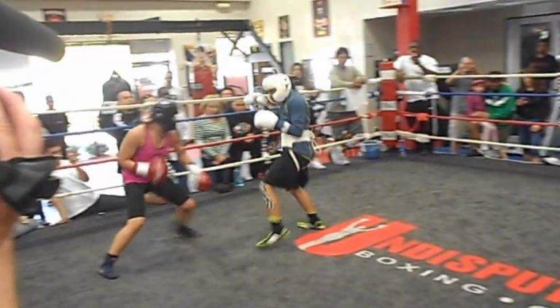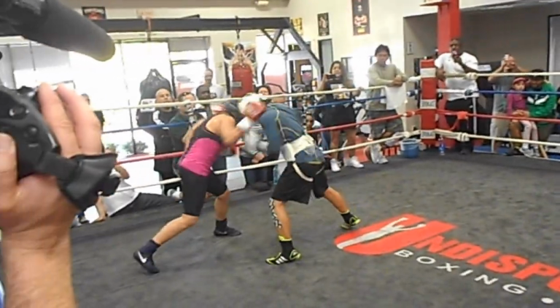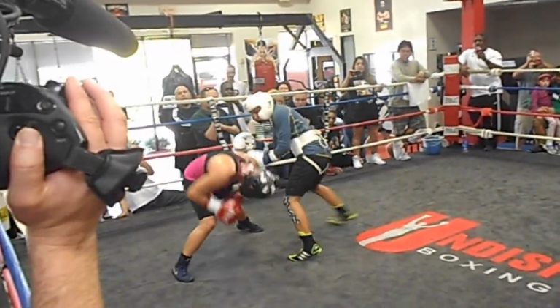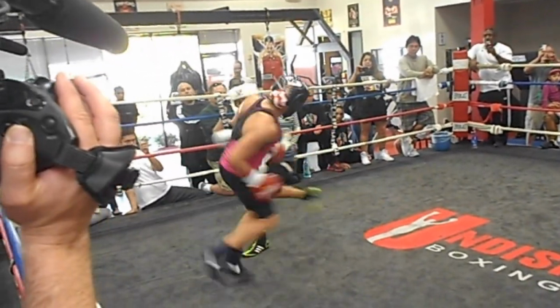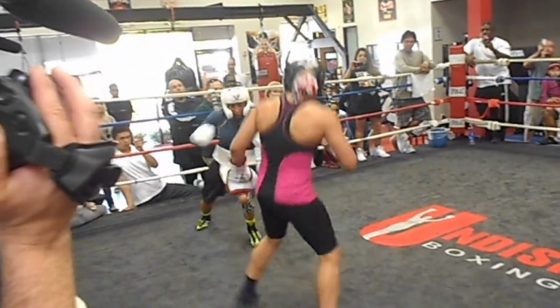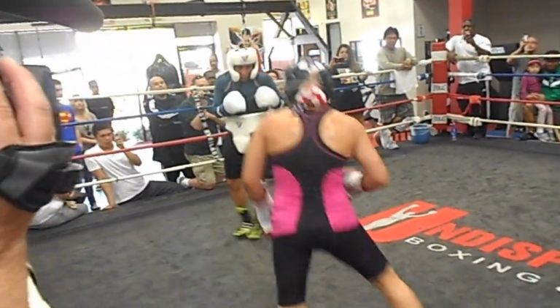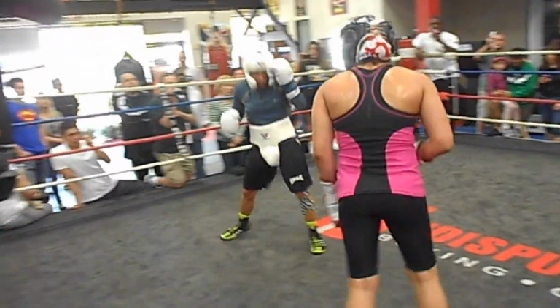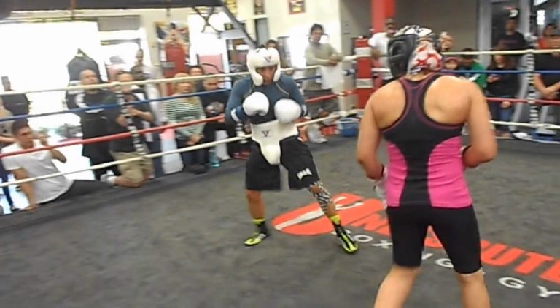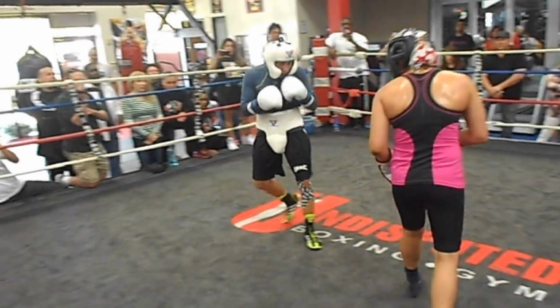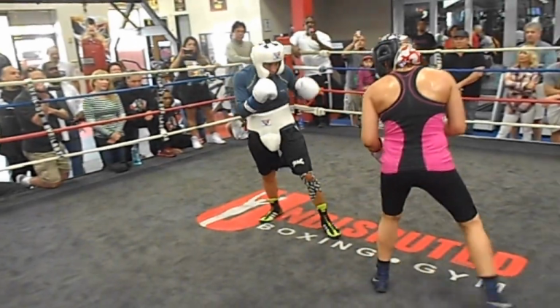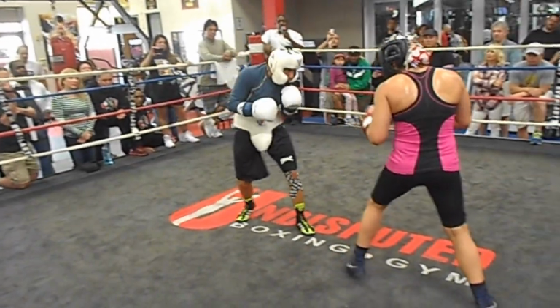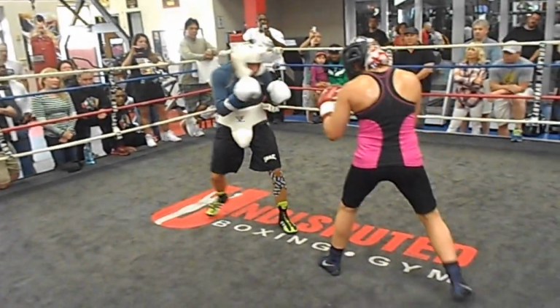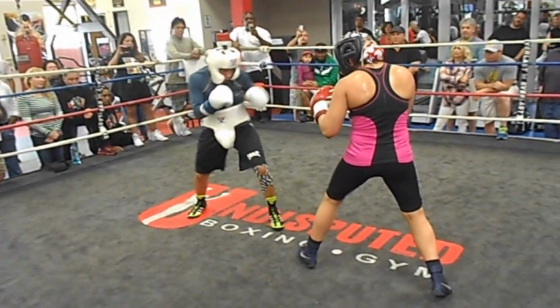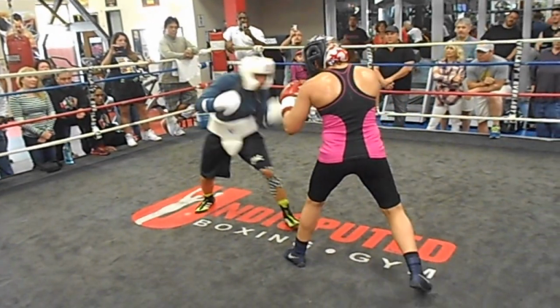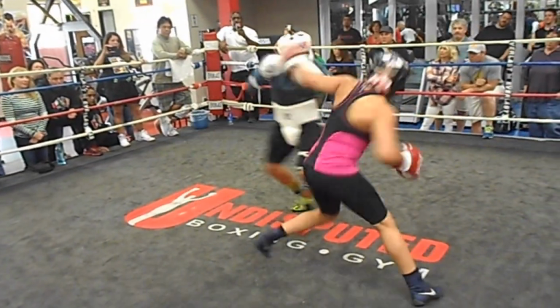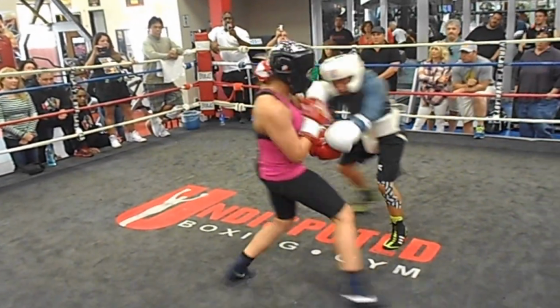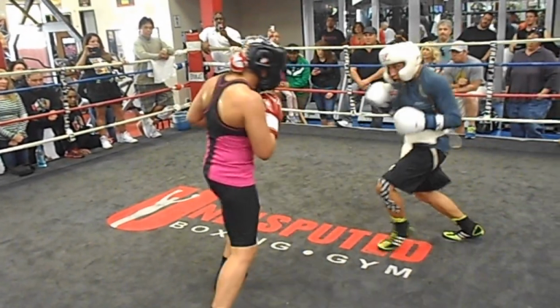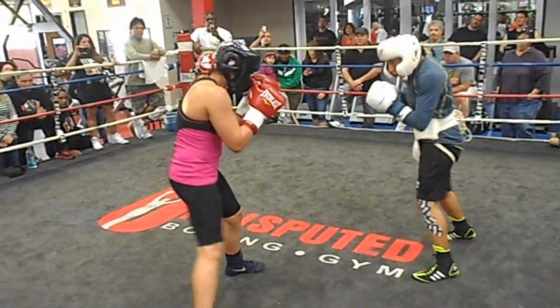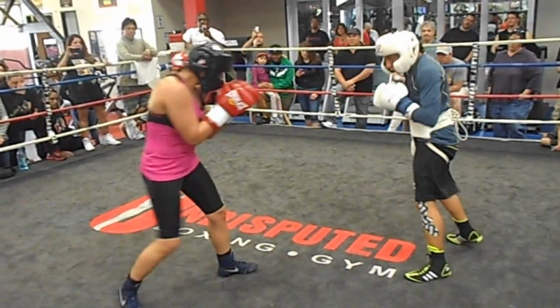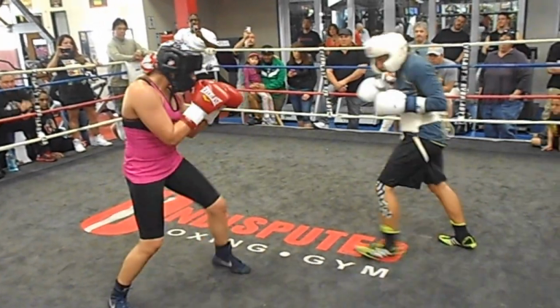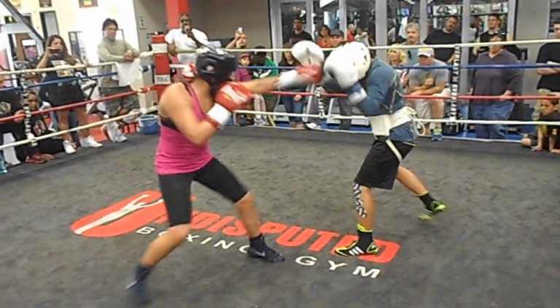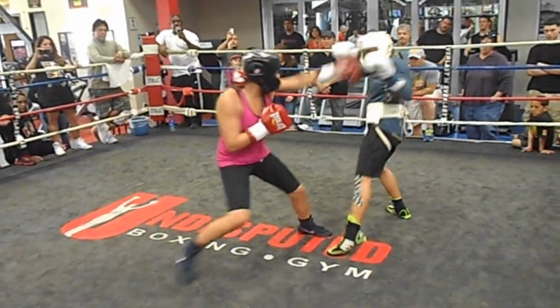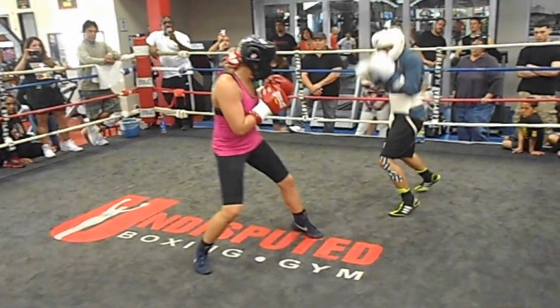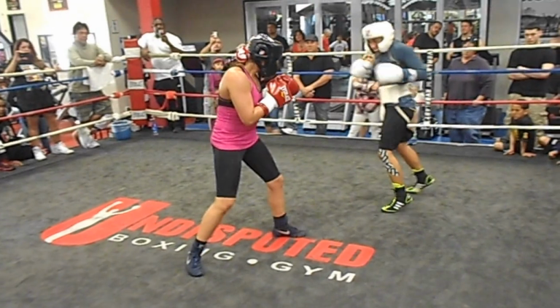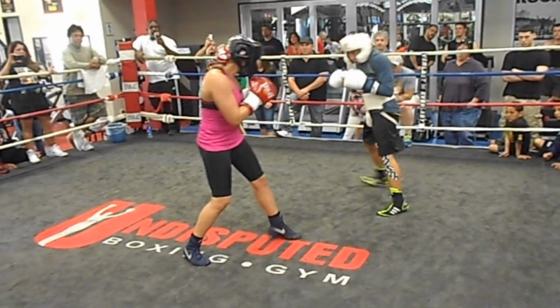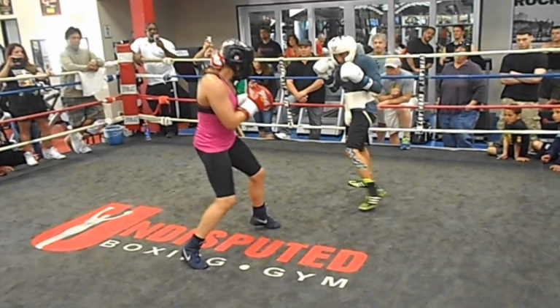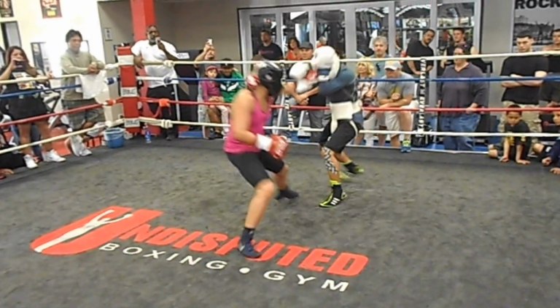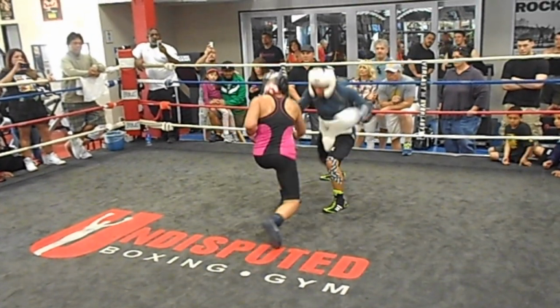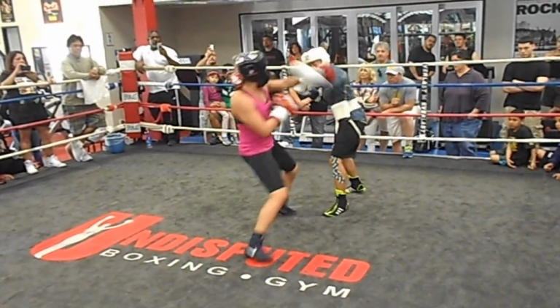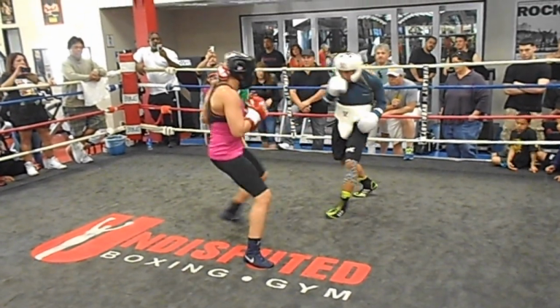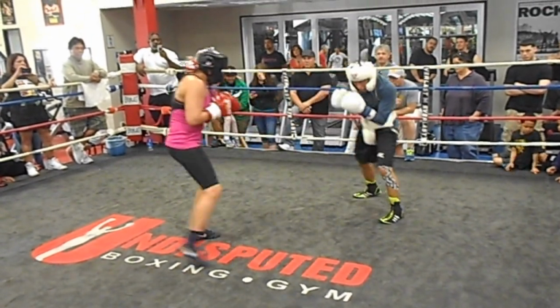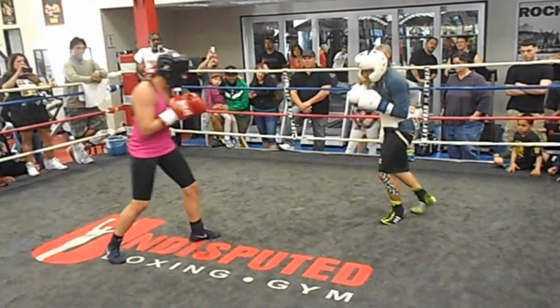Nice move. Good. Shoulder with that hook — it's a little shorter. Good. Nice right hand.